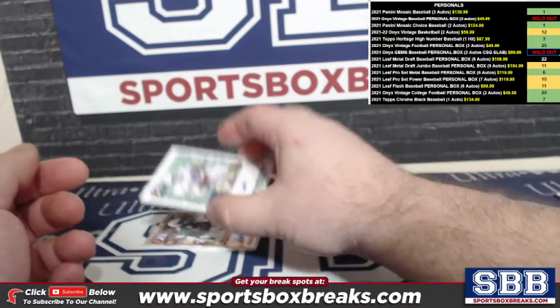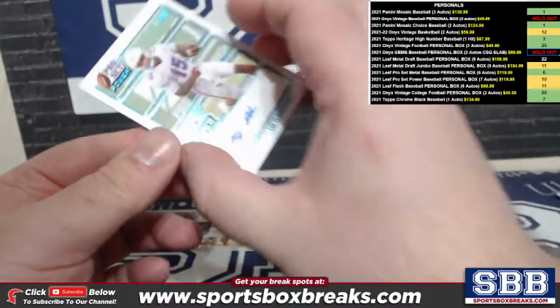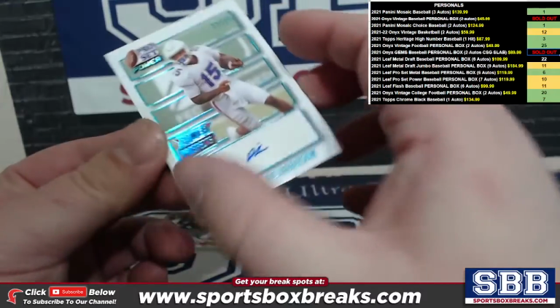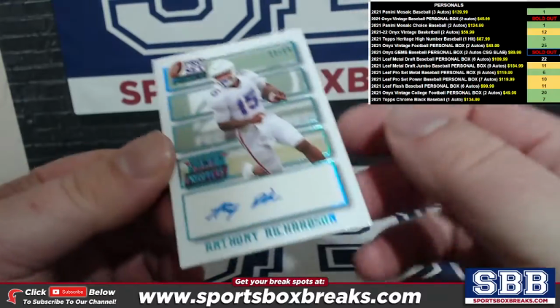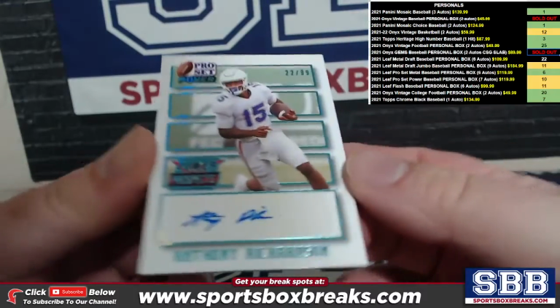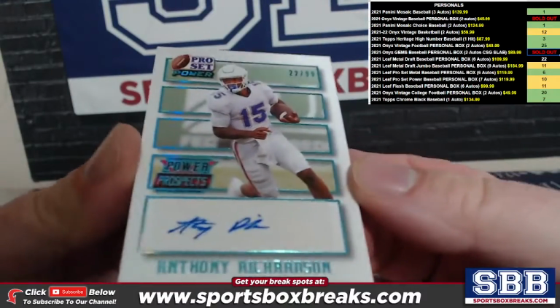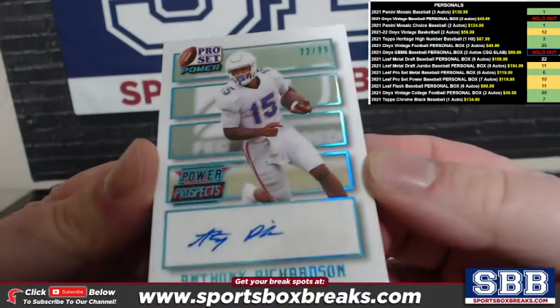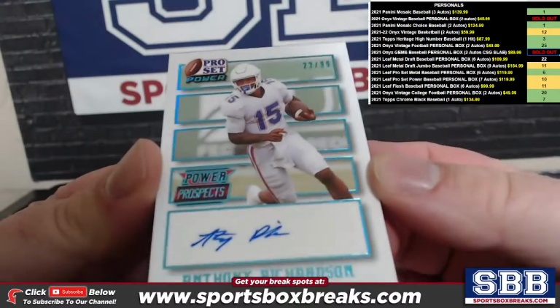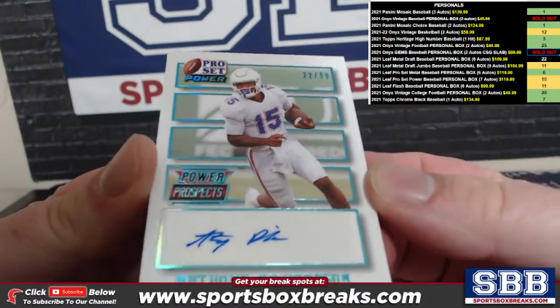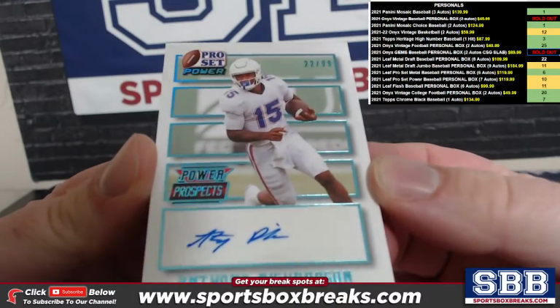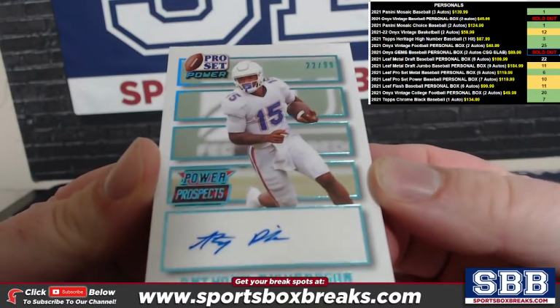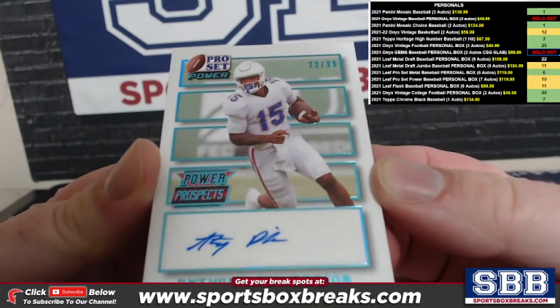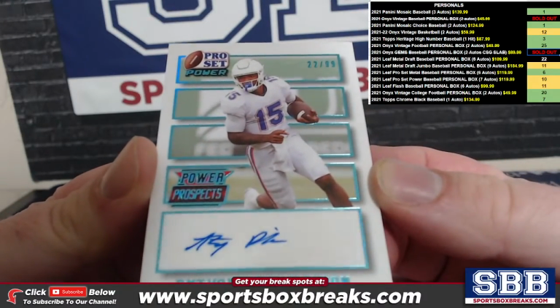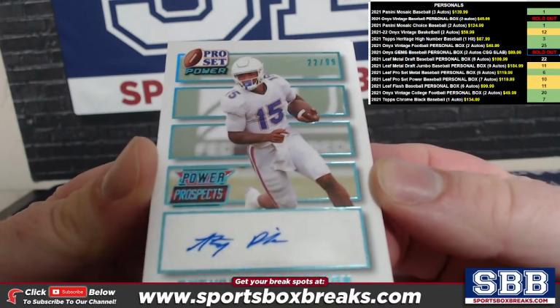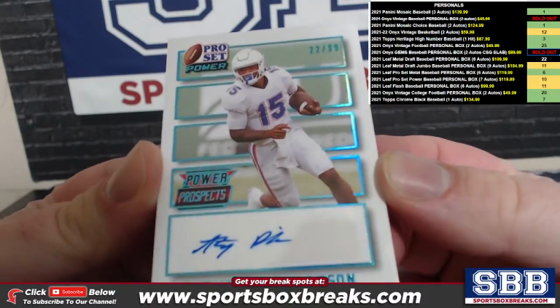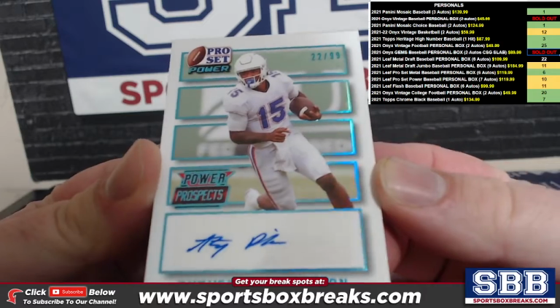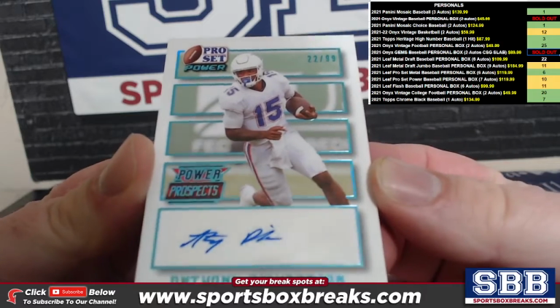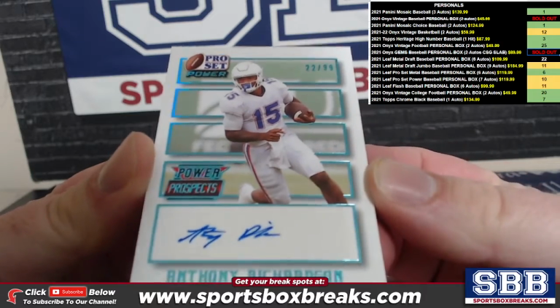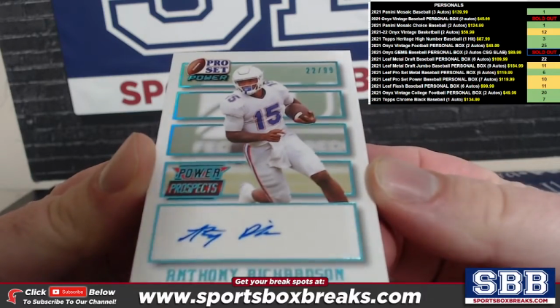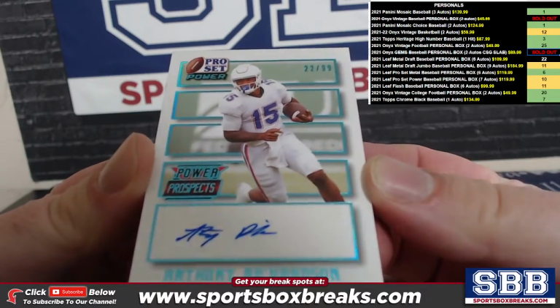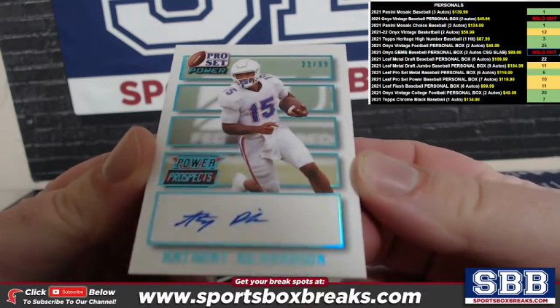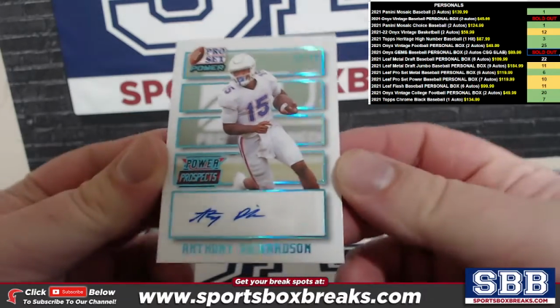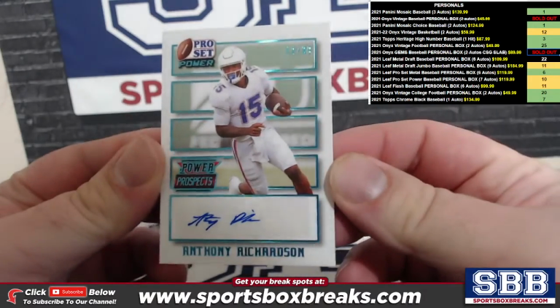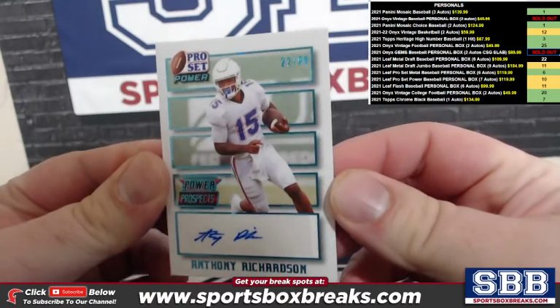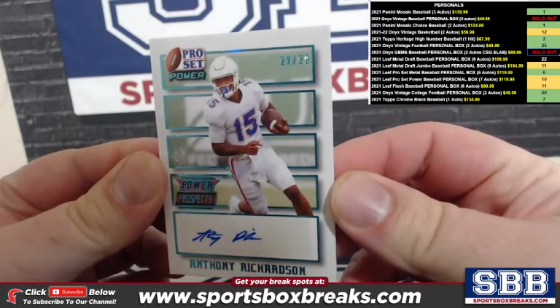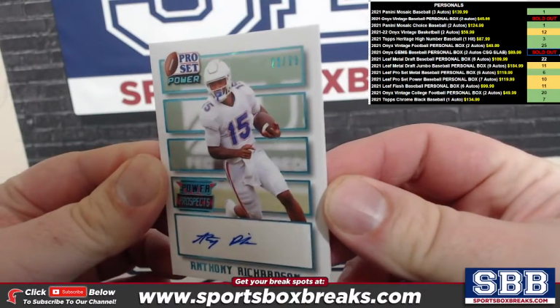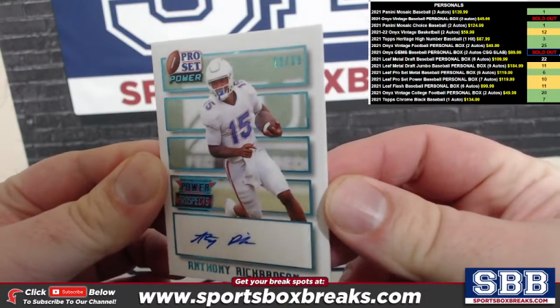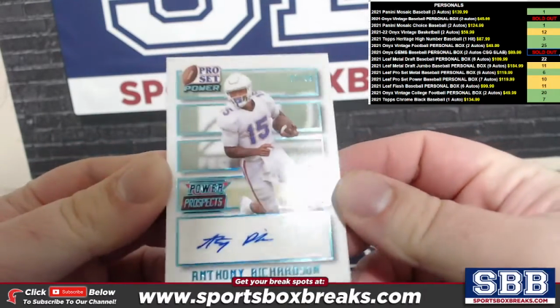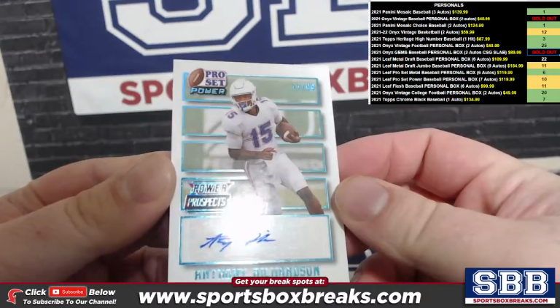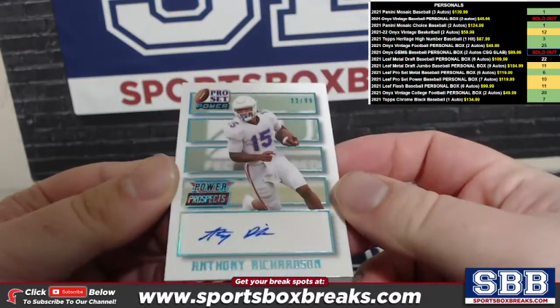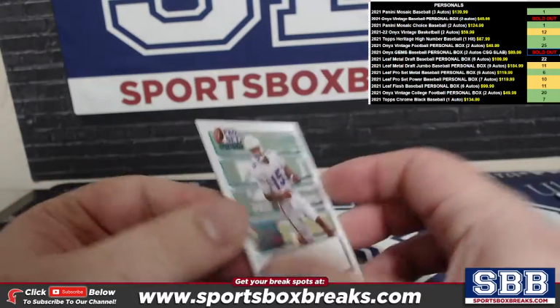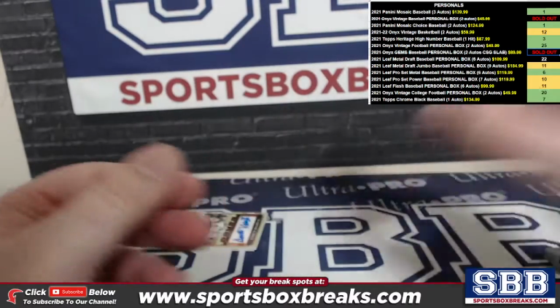You got a teal, numbered 22 out of 99, Anthony Richardson Power Prospects auto.